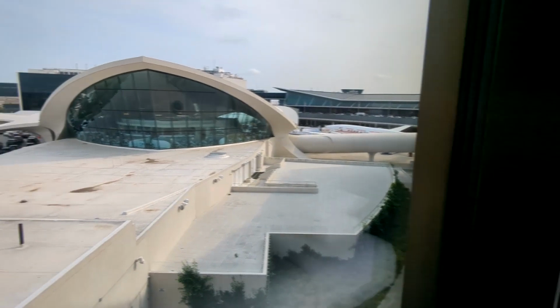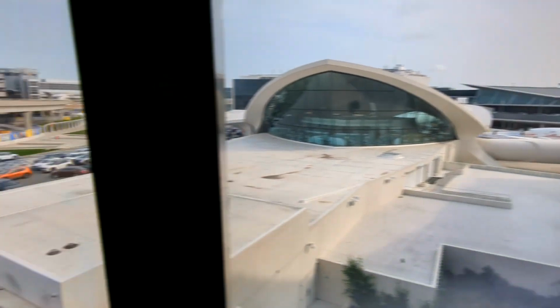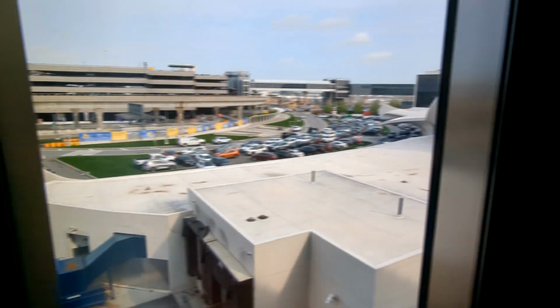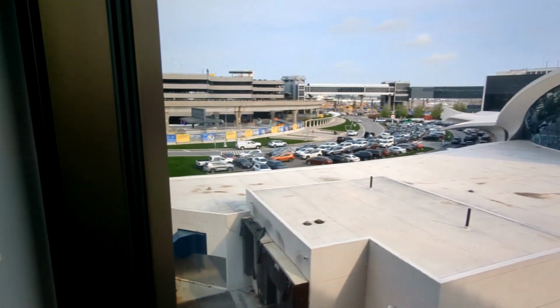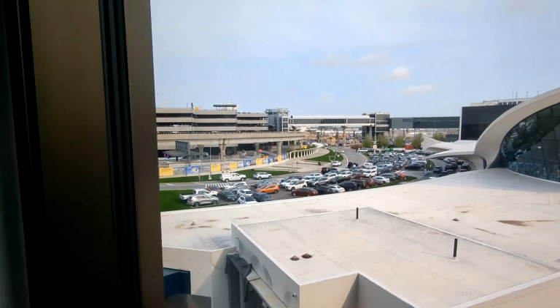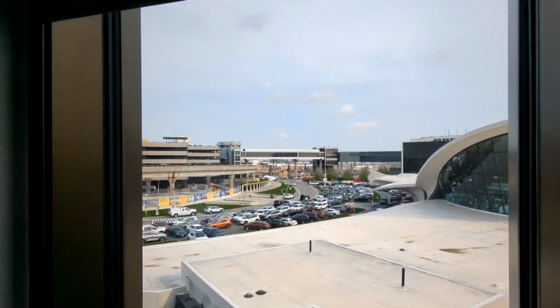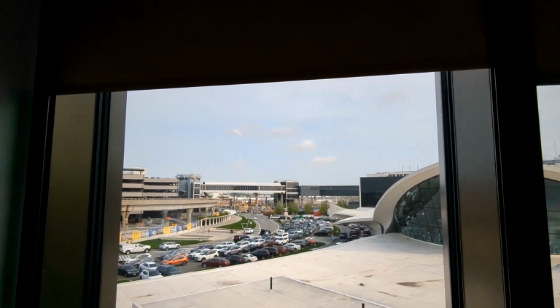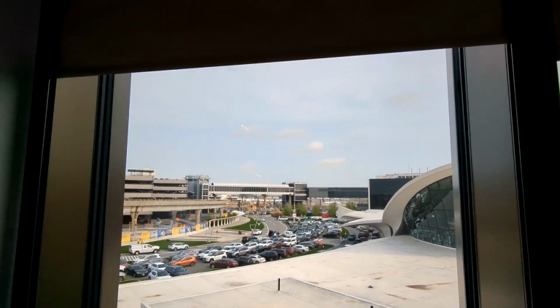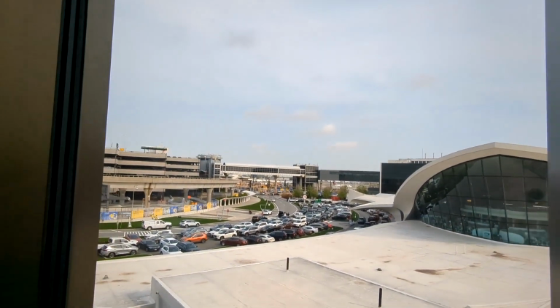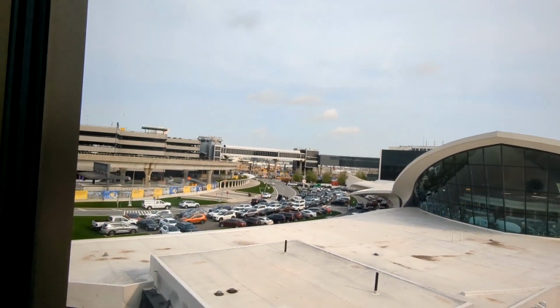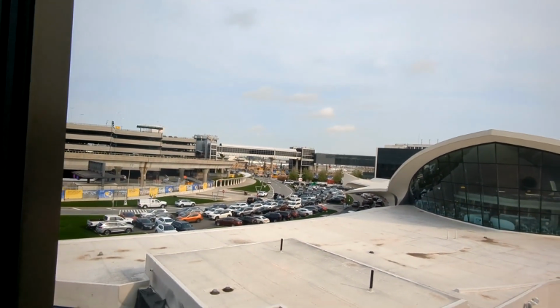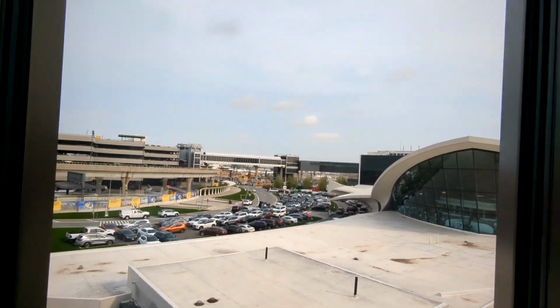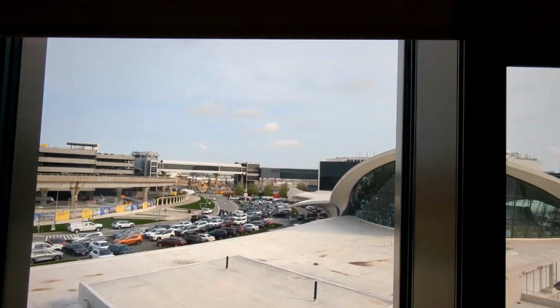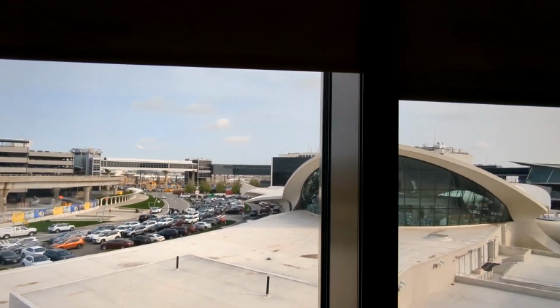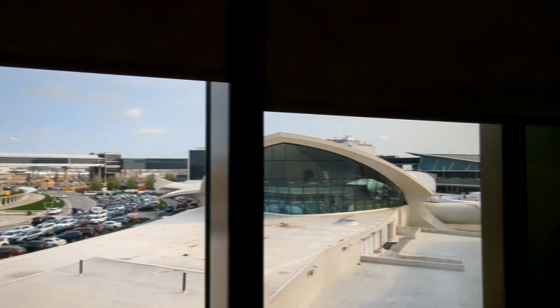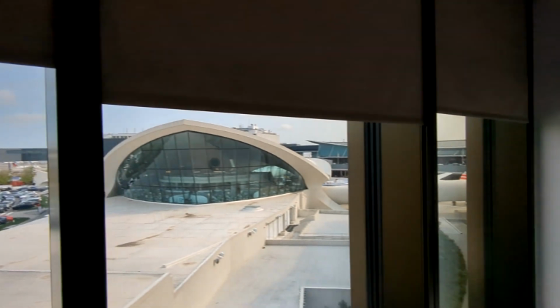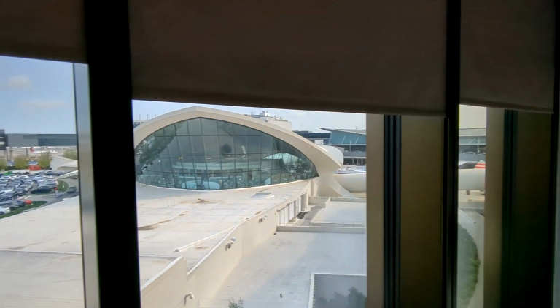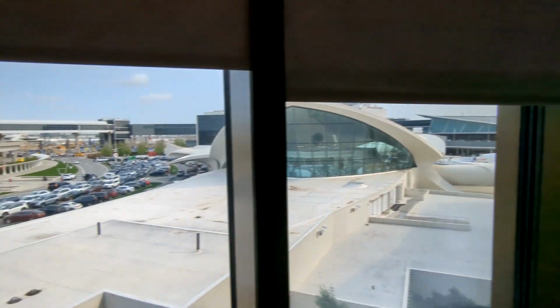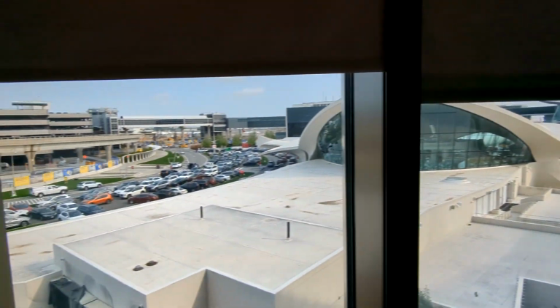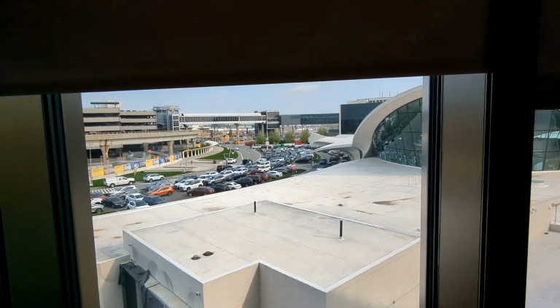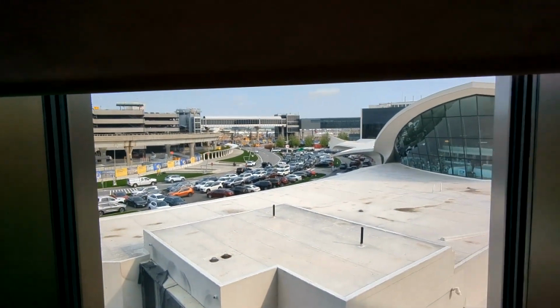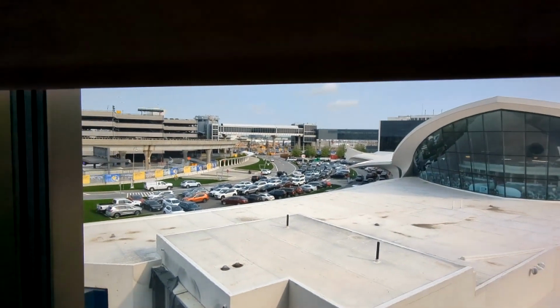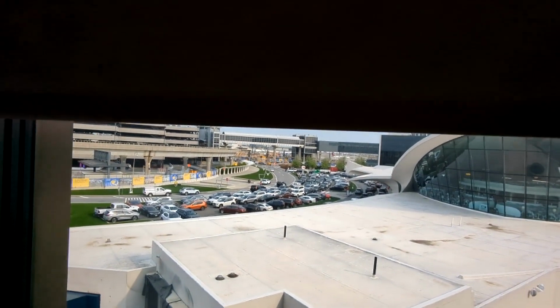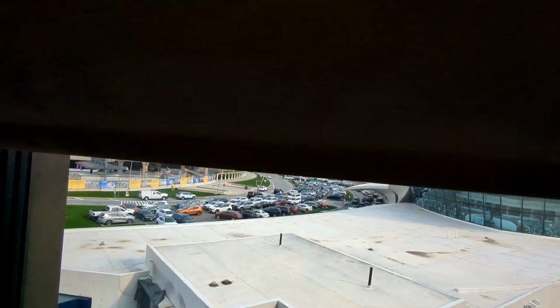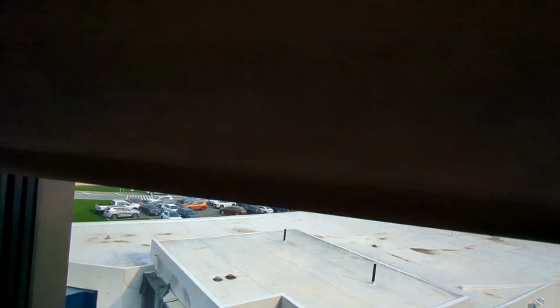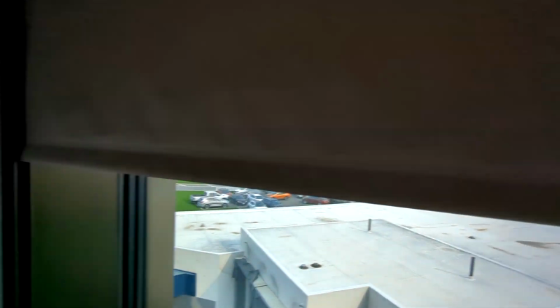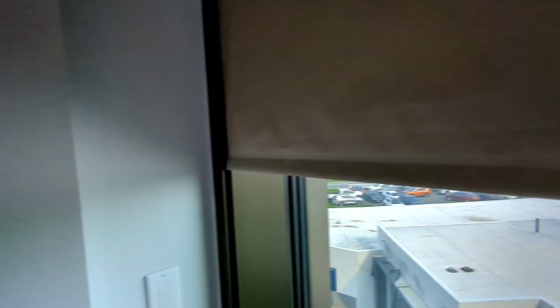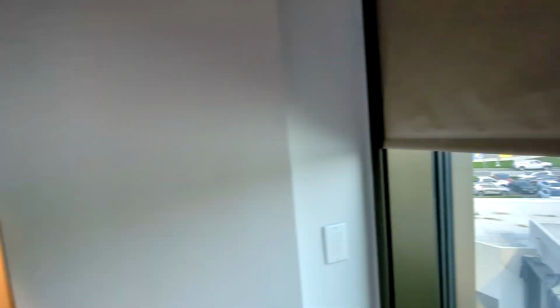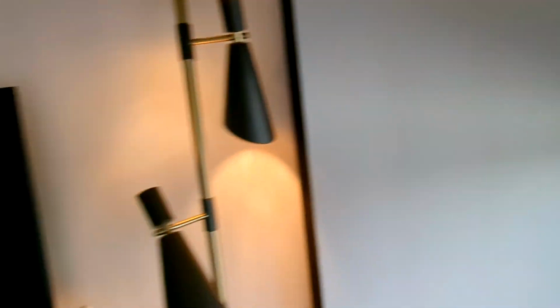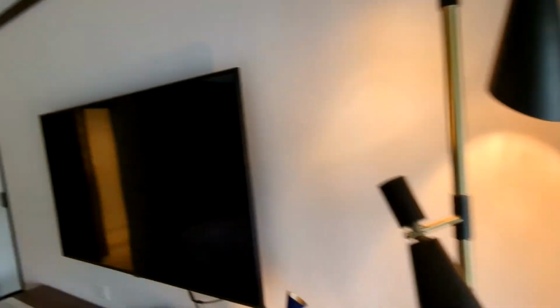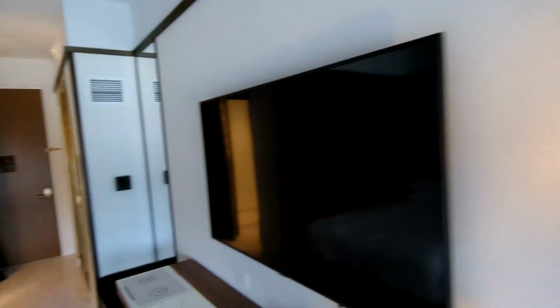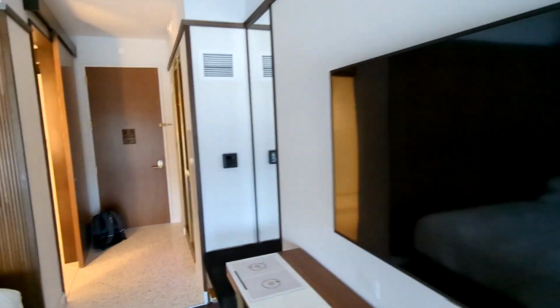Anyways, back to the room tour. There are blackout shades here and those are electric, so you can just click the button and it'll make the room dark if you want to sleep during the day, which is what I'm probably going to do for a little while.